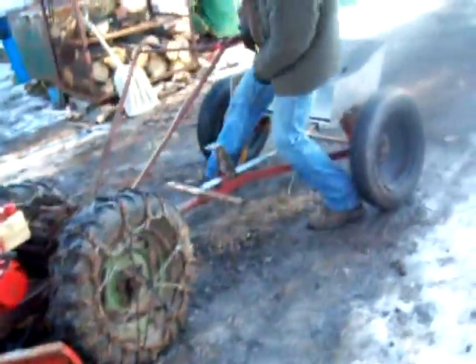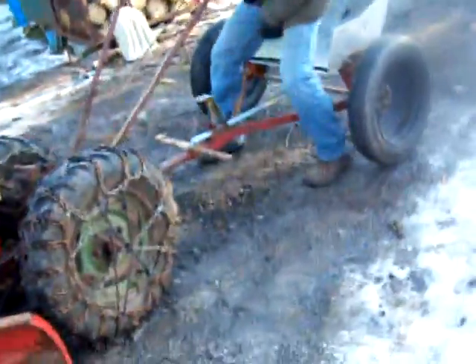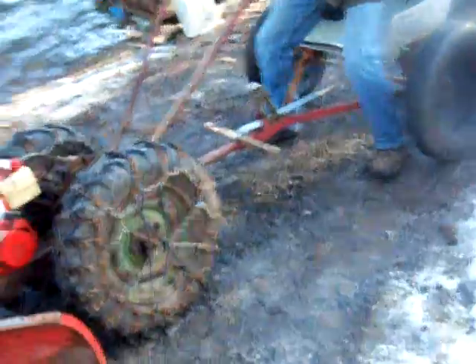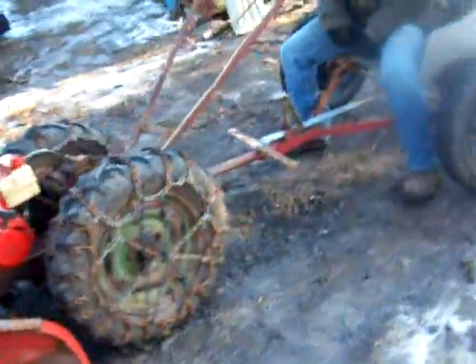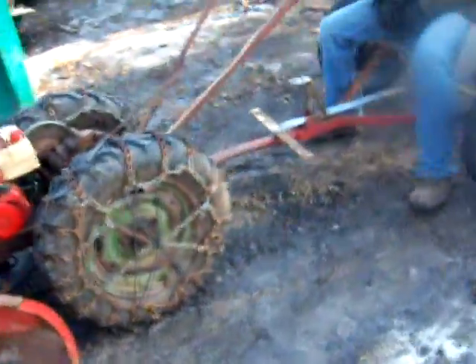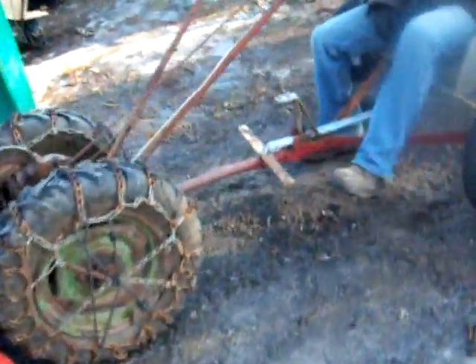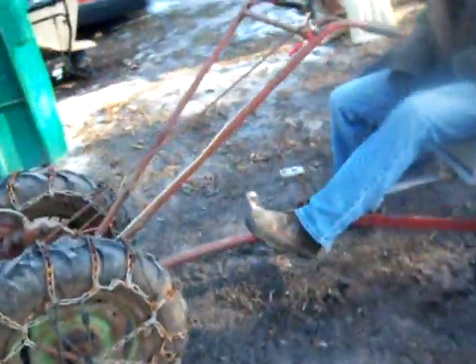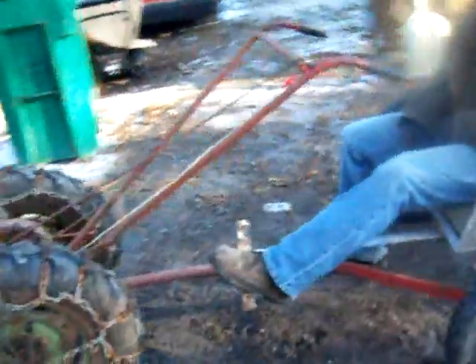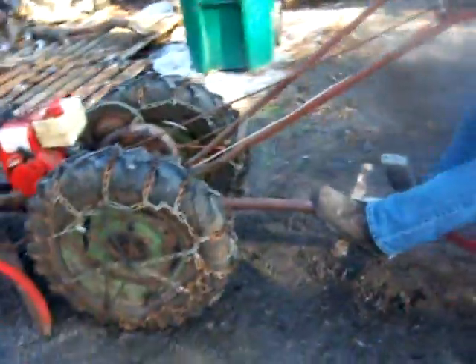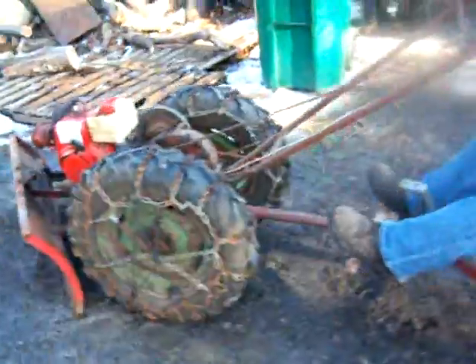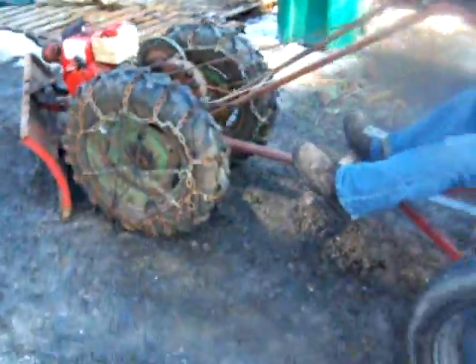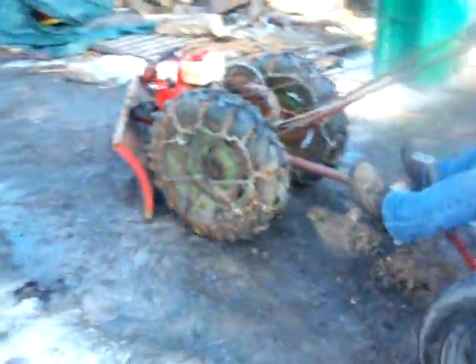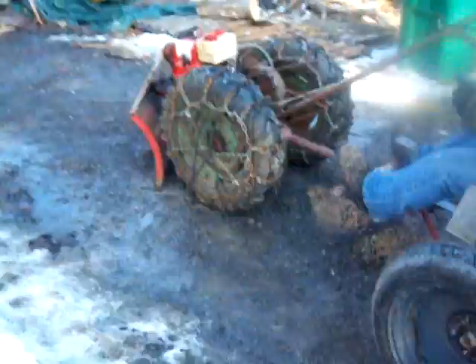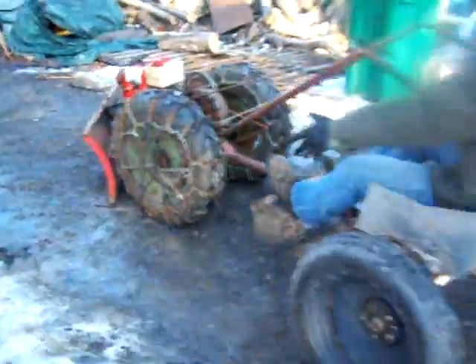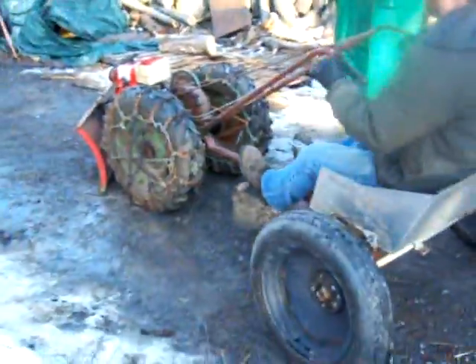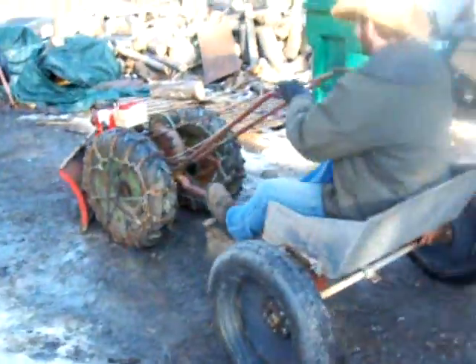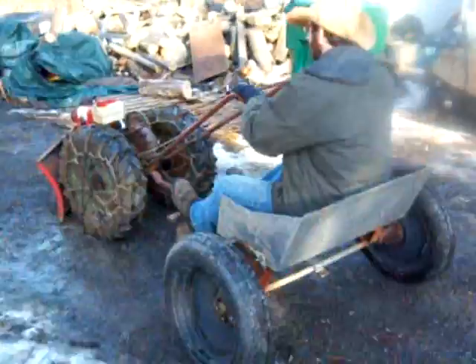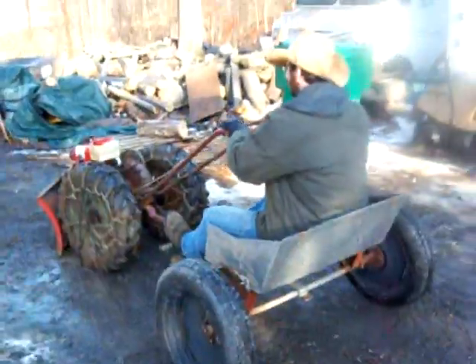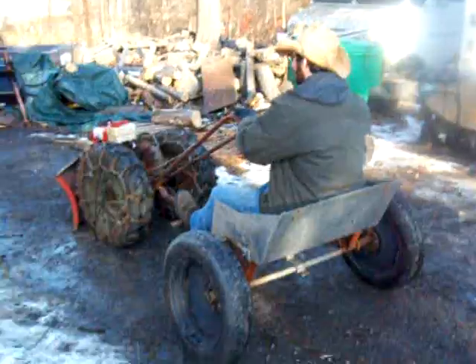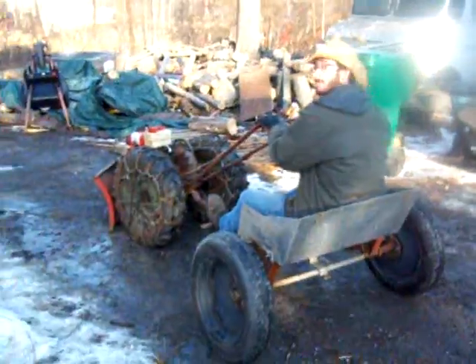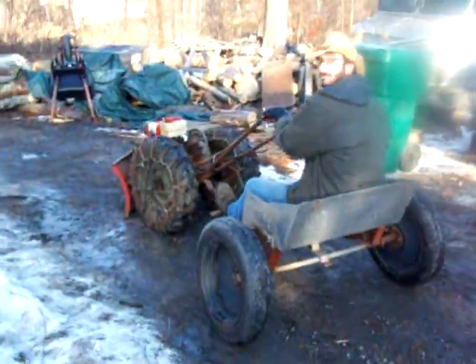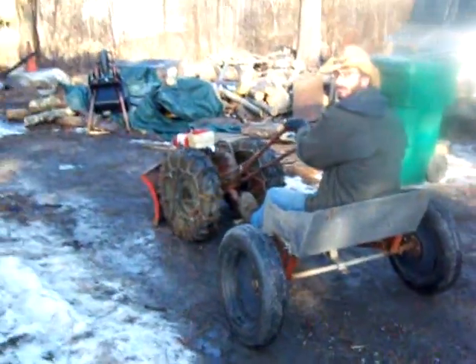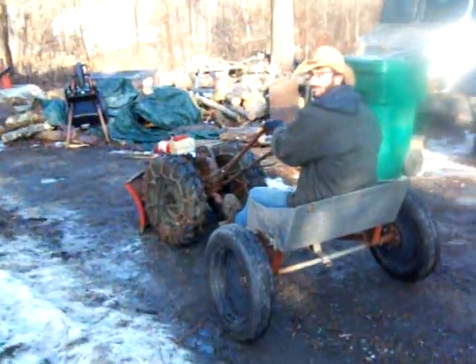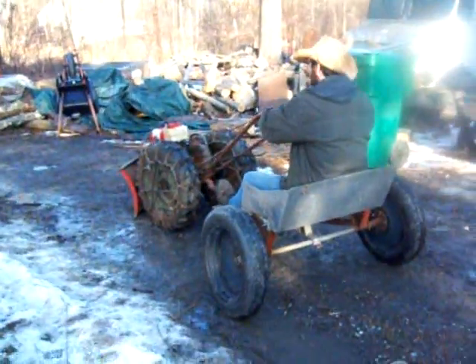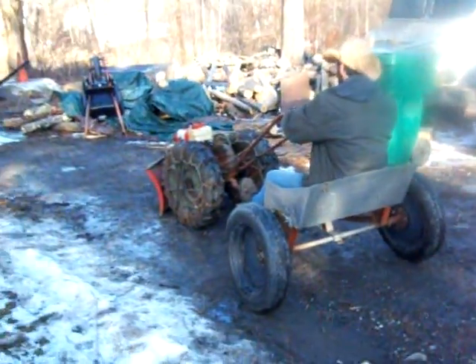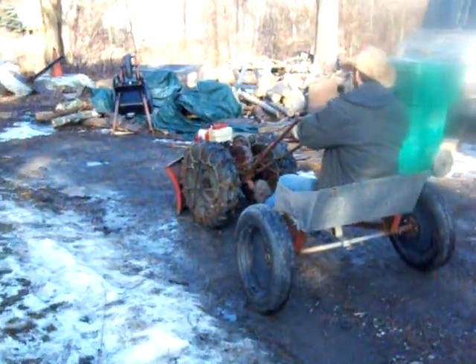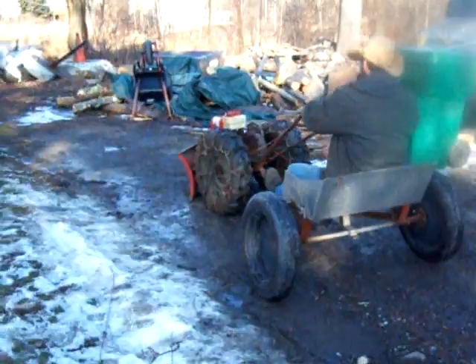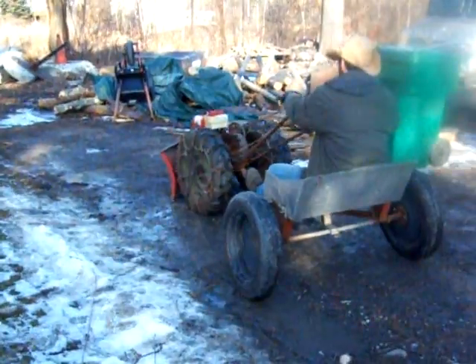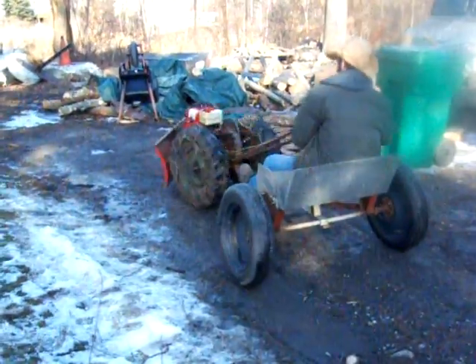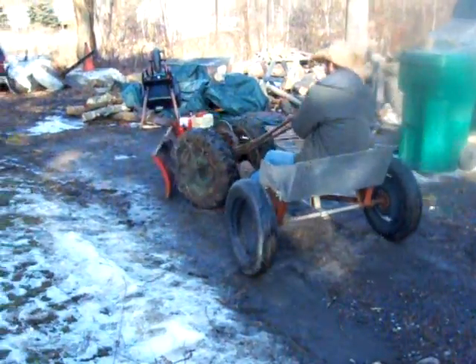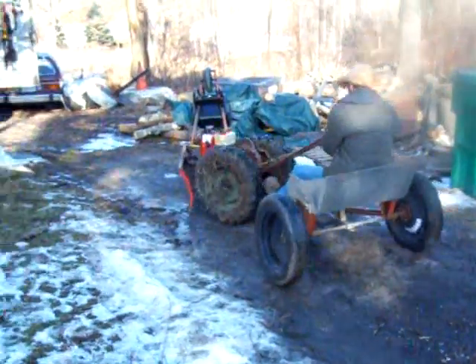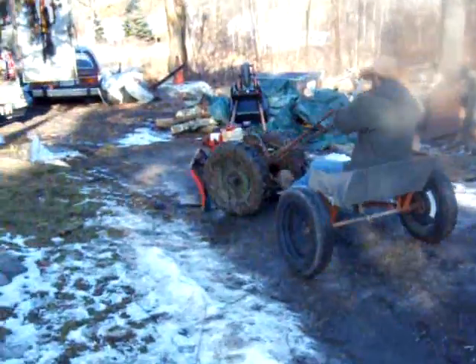I'm going to take it for a run around the yard here, just a real quickie just to show you how this thing moves around. Go for it buddy. Knock yourself out.